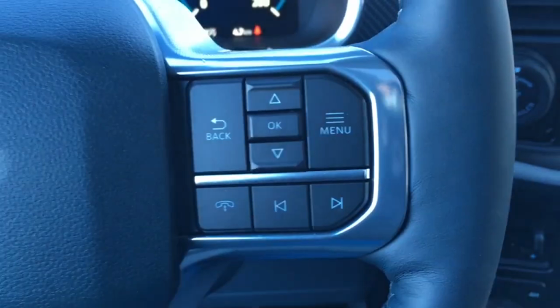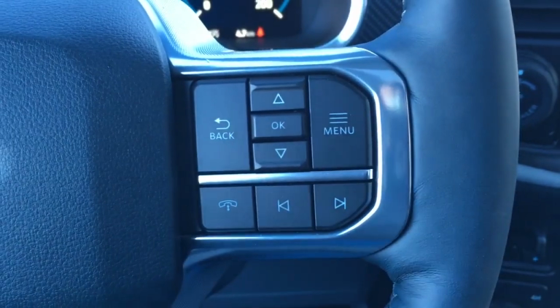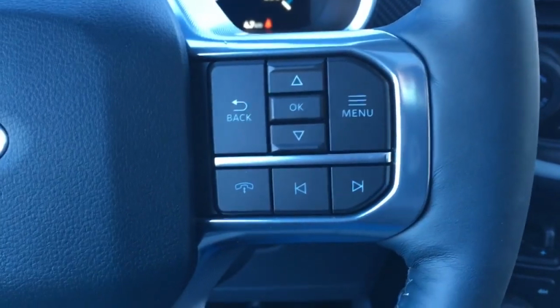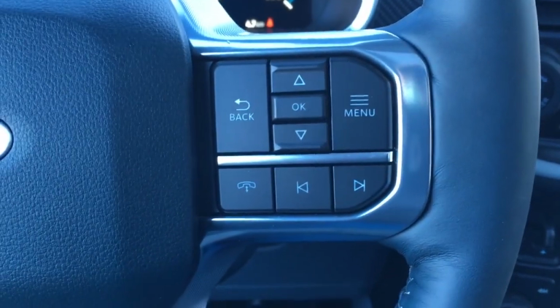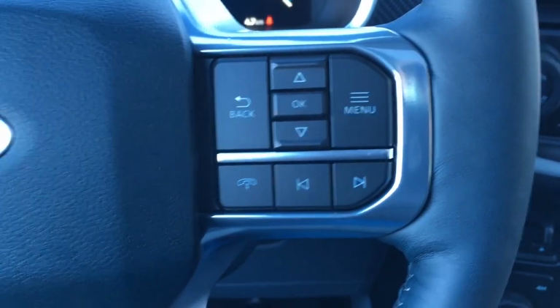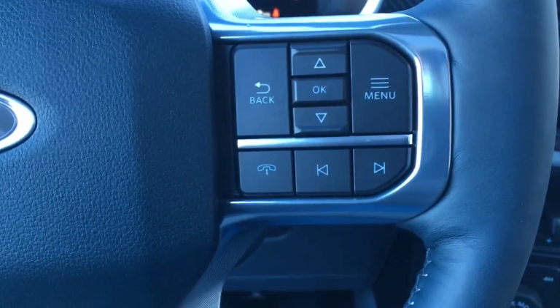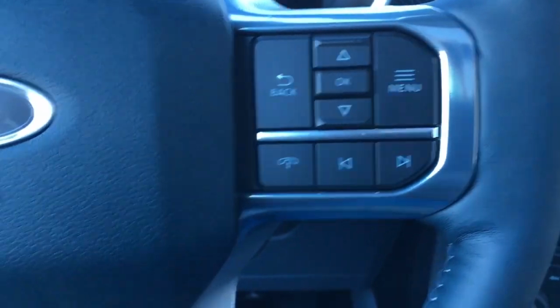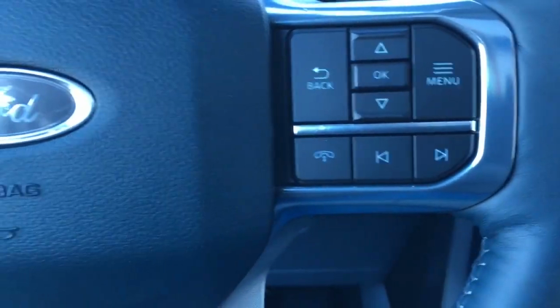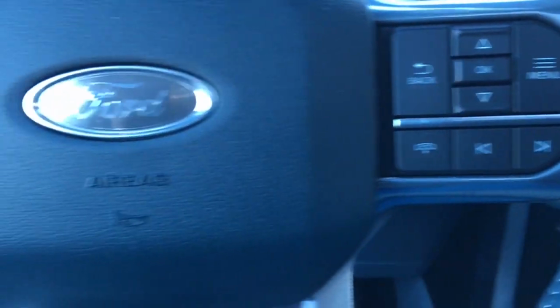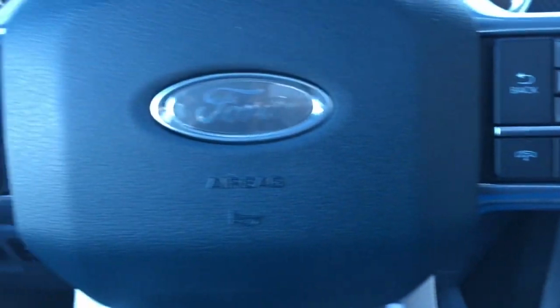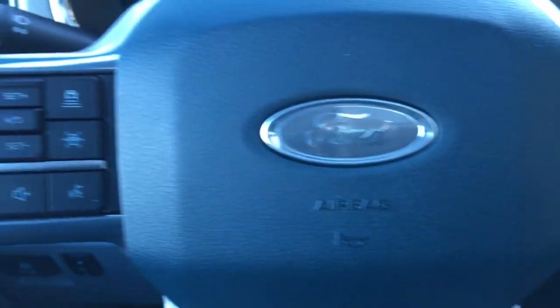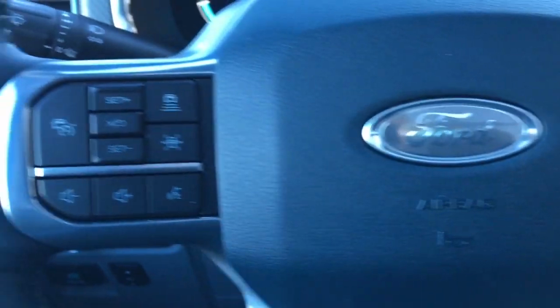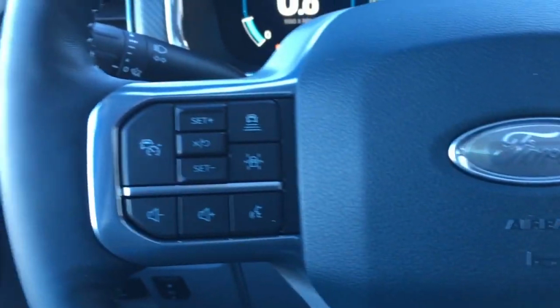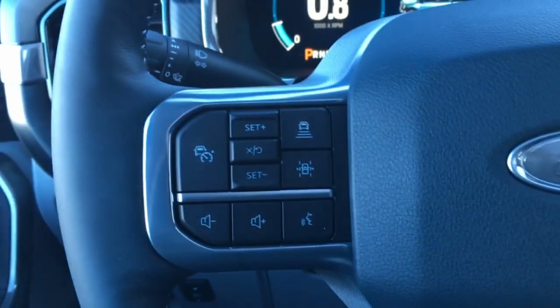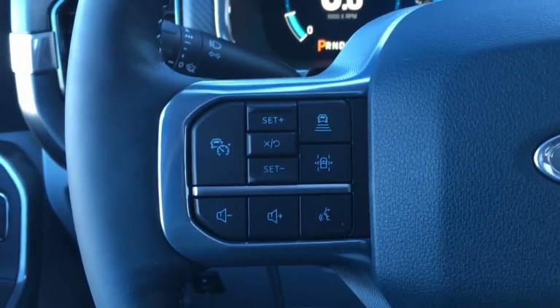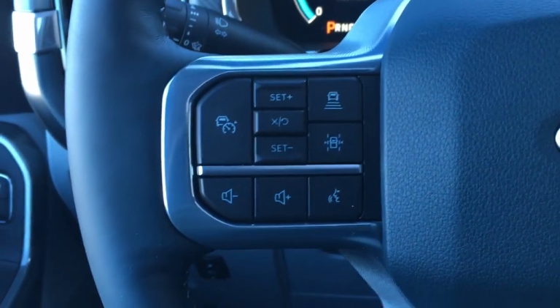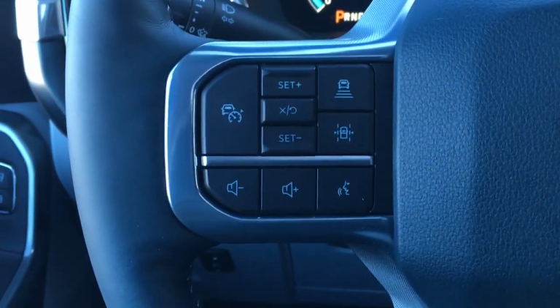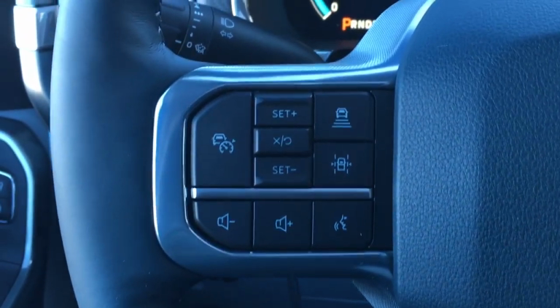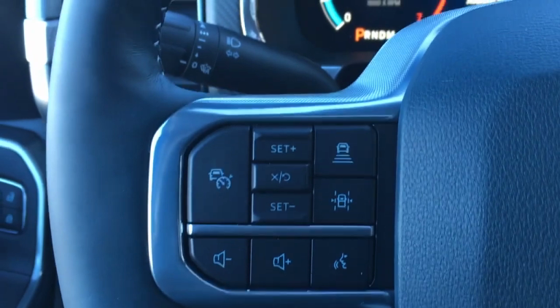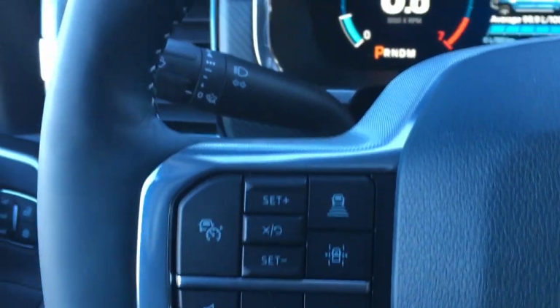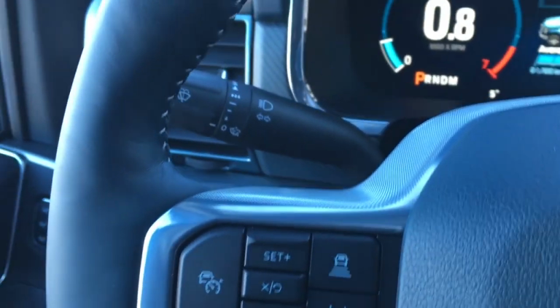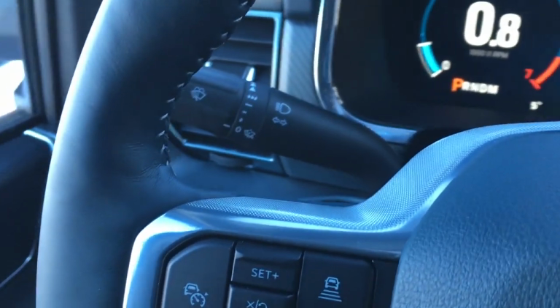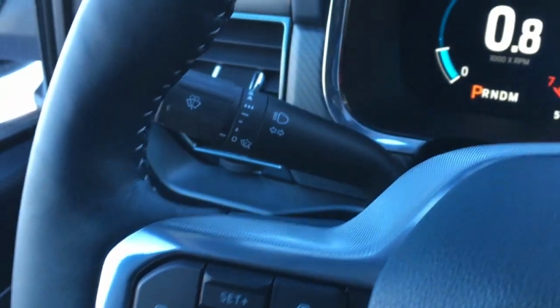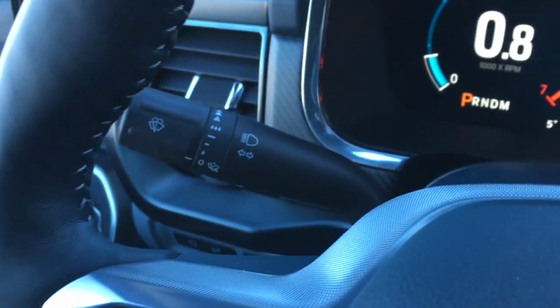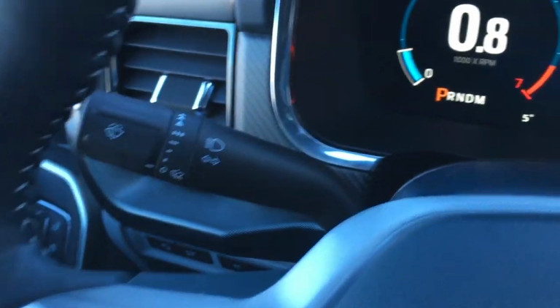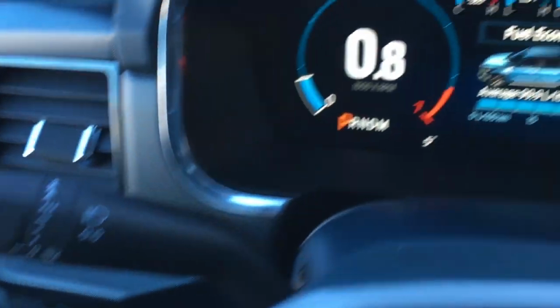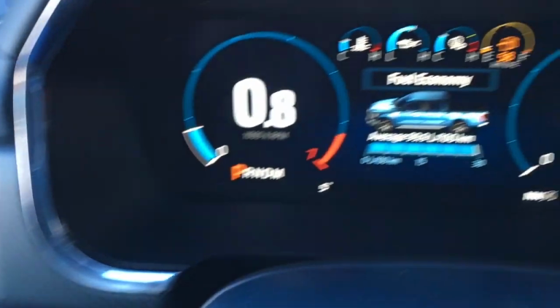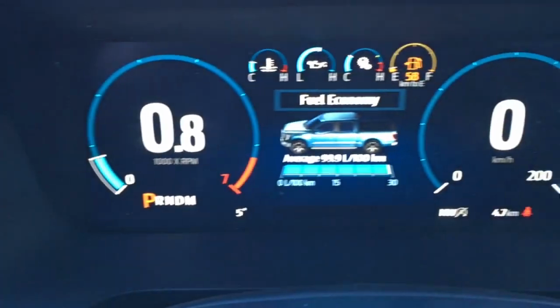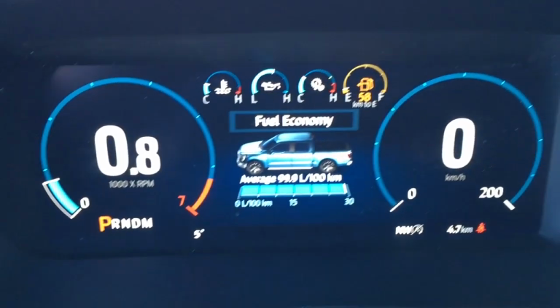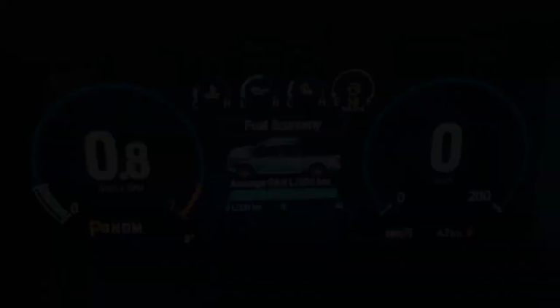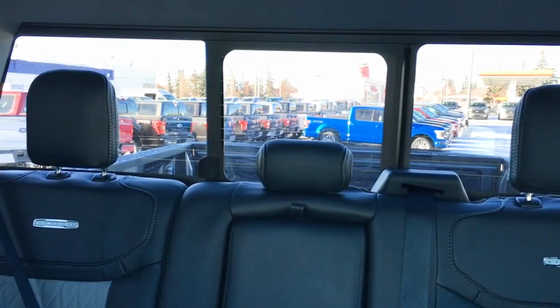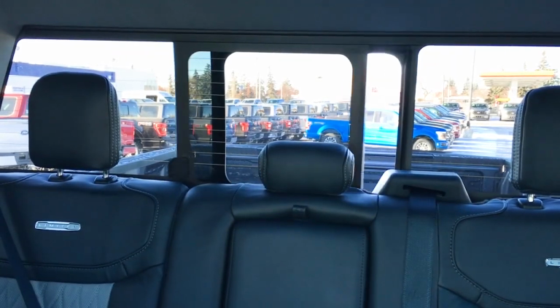In the steering wheel, we've got media controls, phone, adaptive cruise control, lane centering, and voice command.